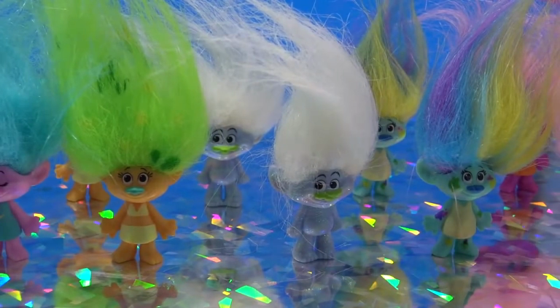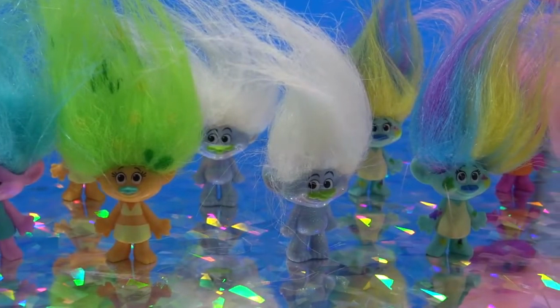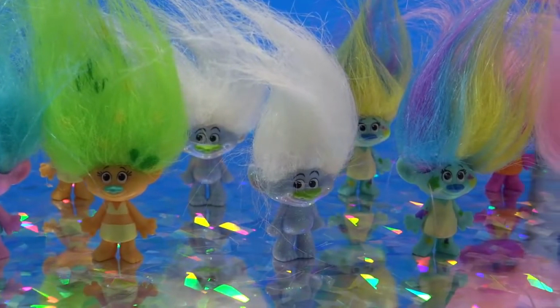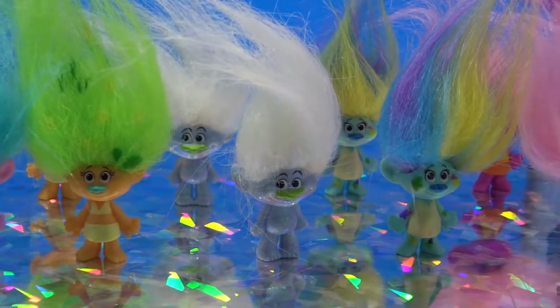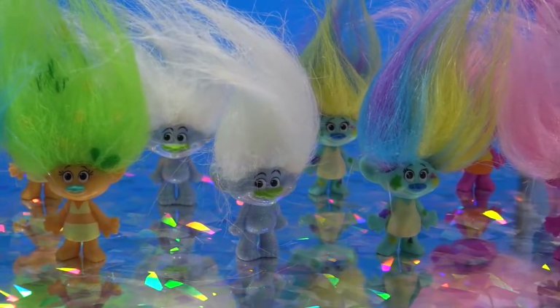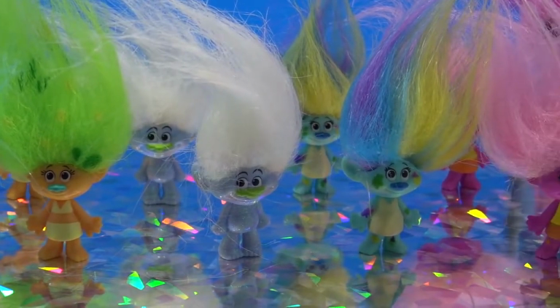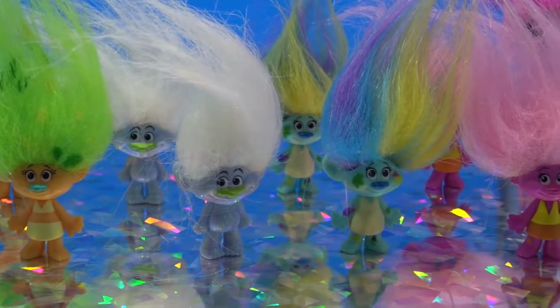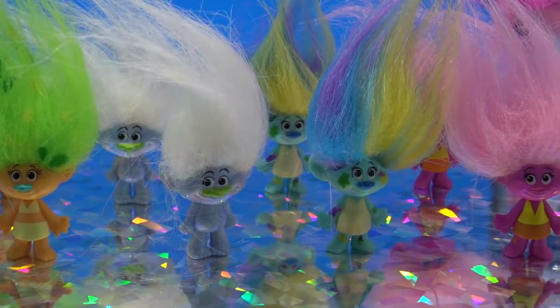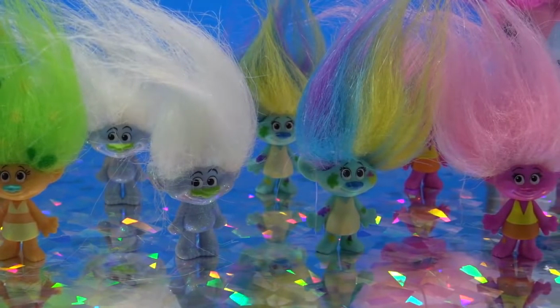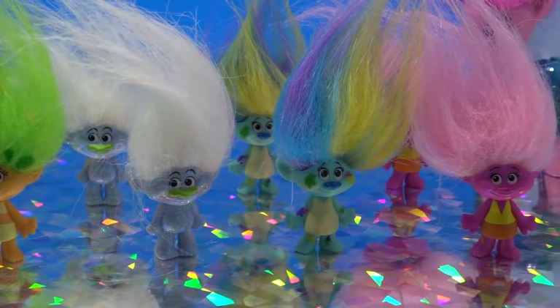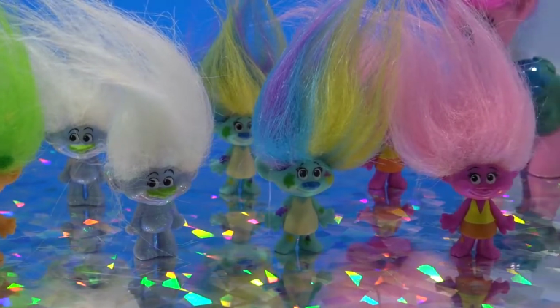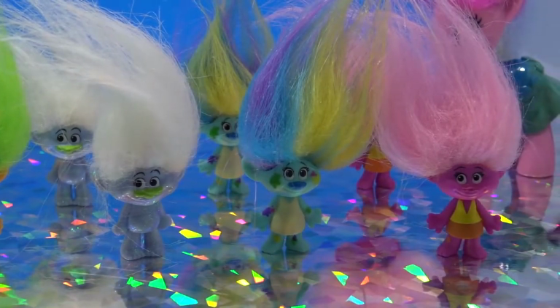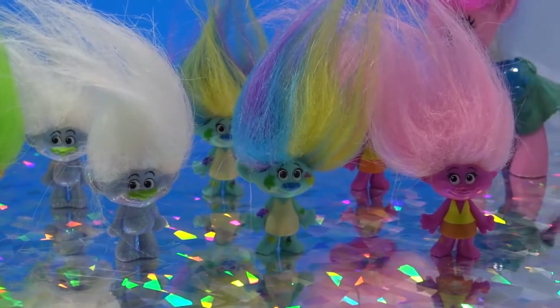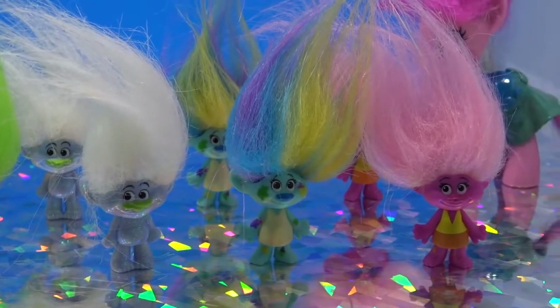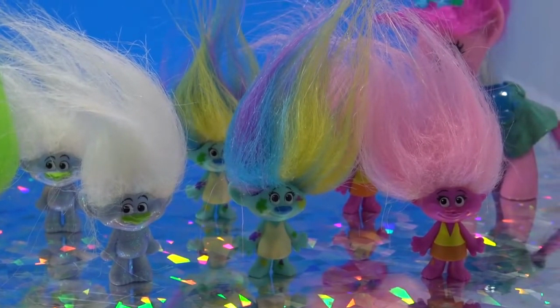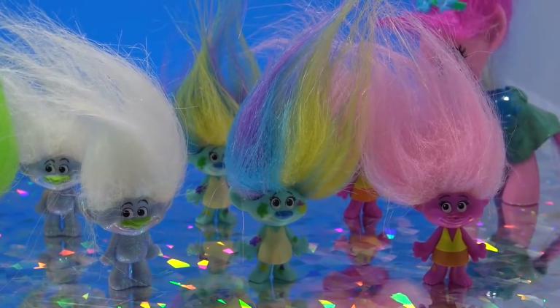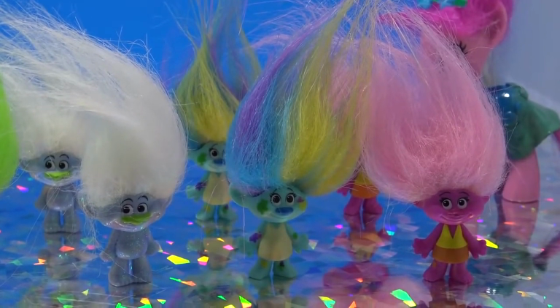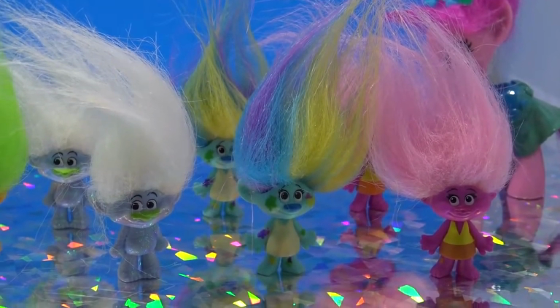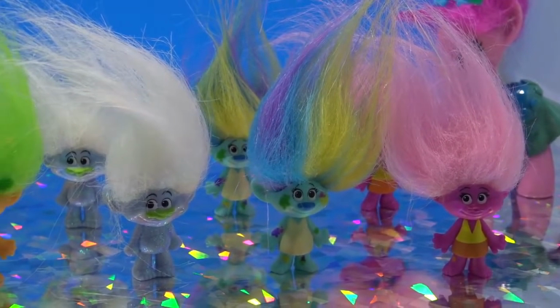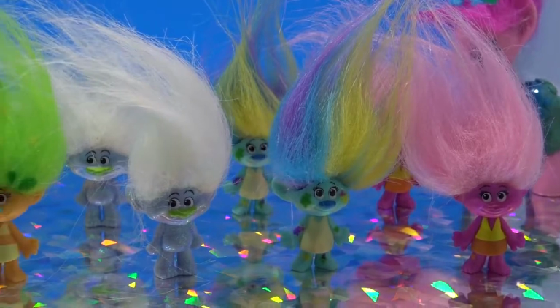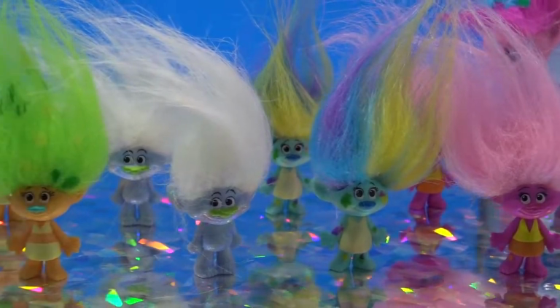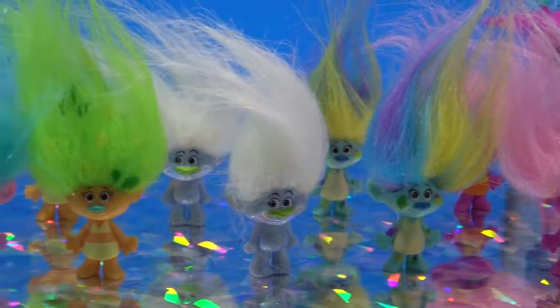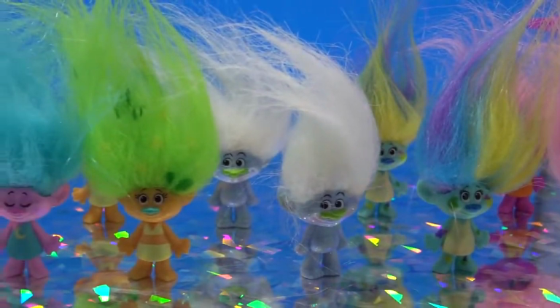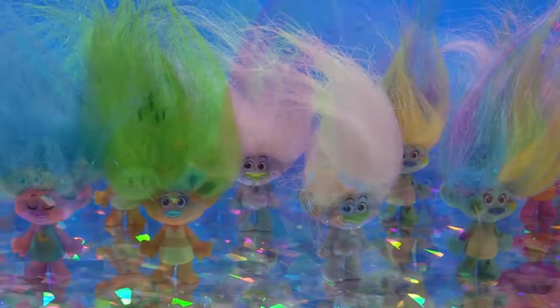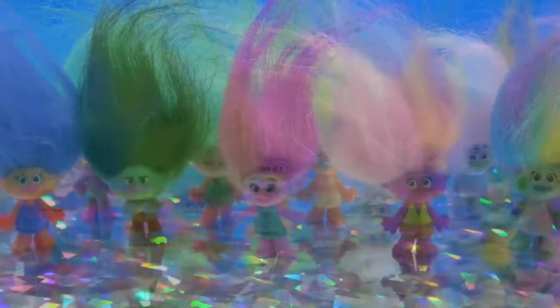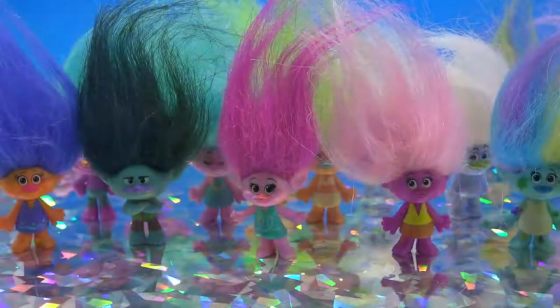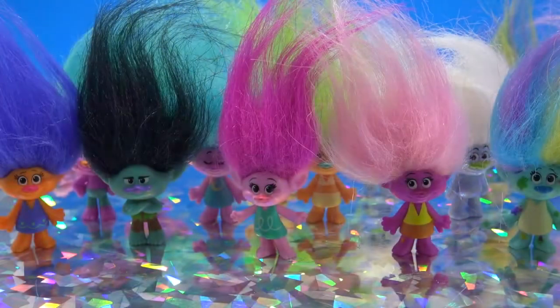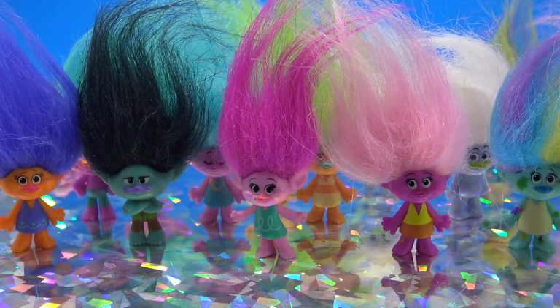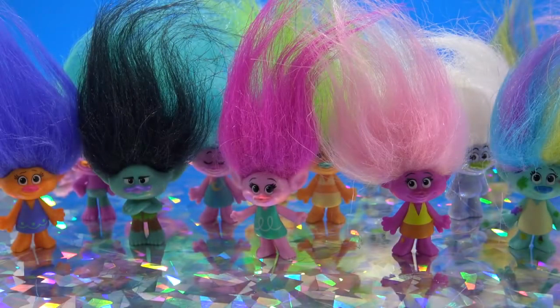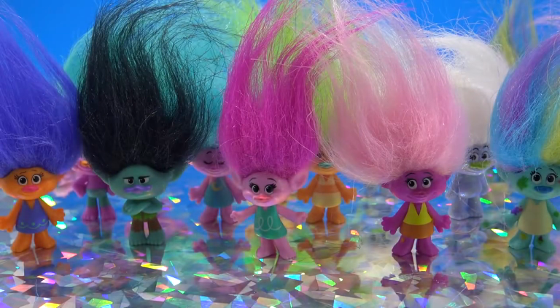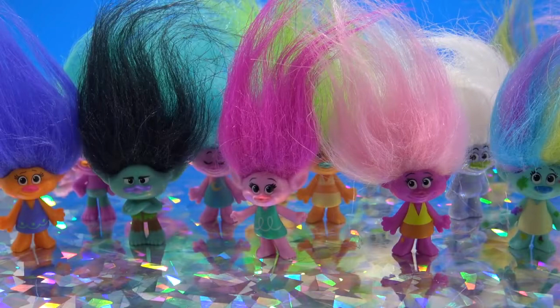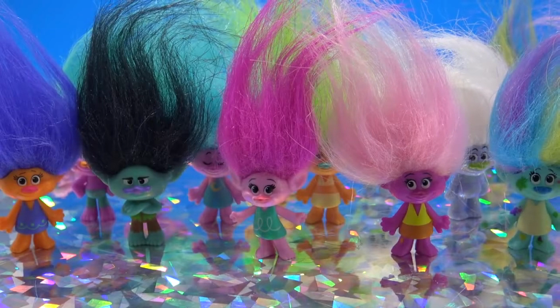Let me know which troll is your favorite. Mine is Guy Diamond, because I love the fact that he is sparkly and shiny just like a diamond. Thank you so much for watching, Little Pandas. Until next time. Bye.